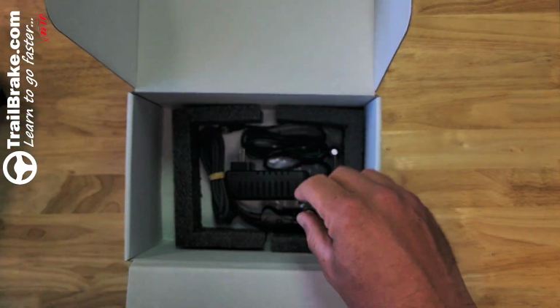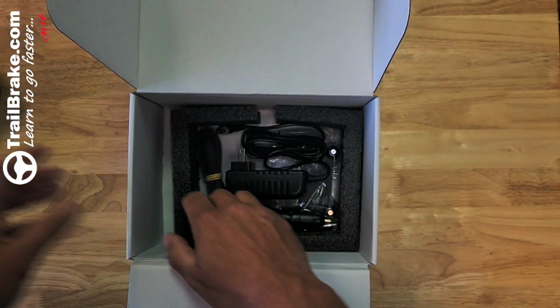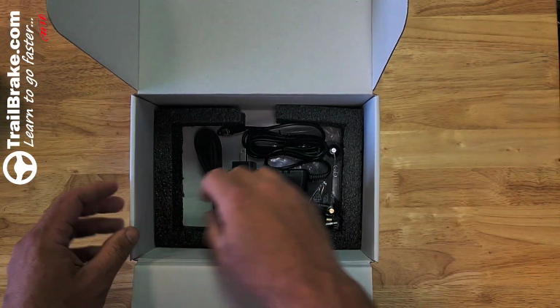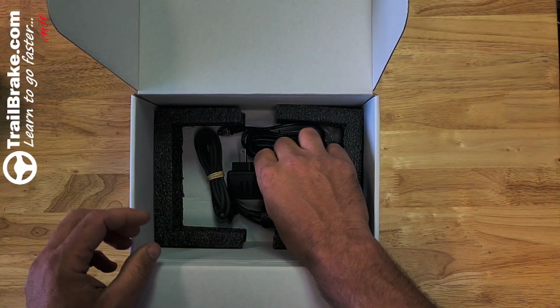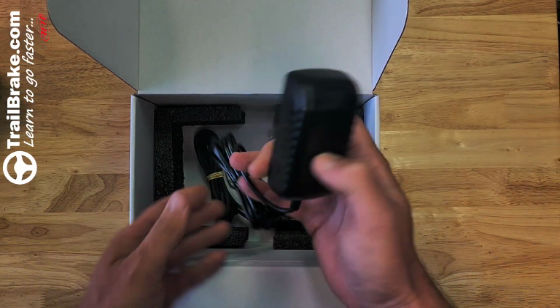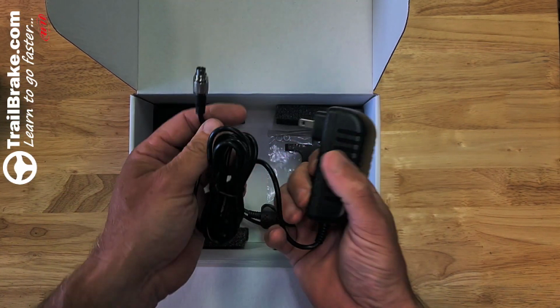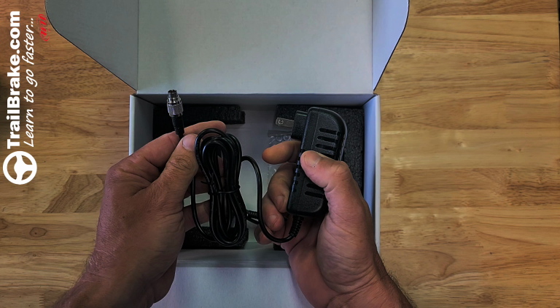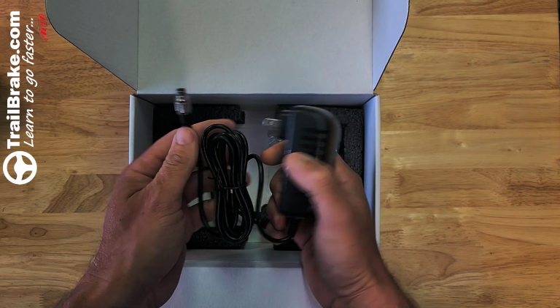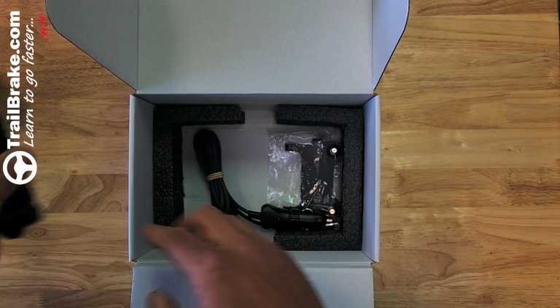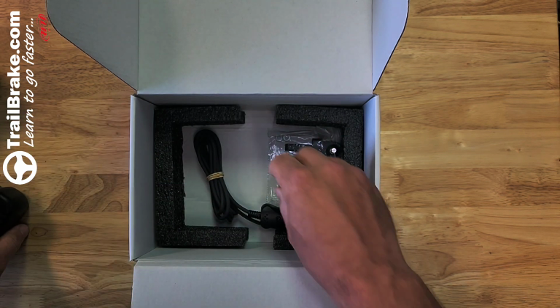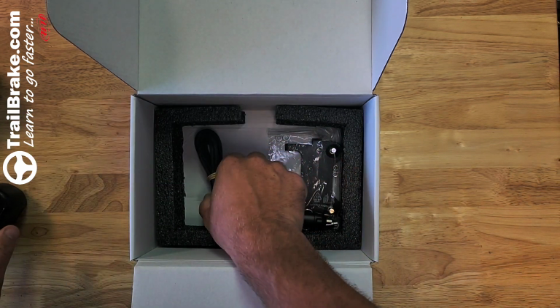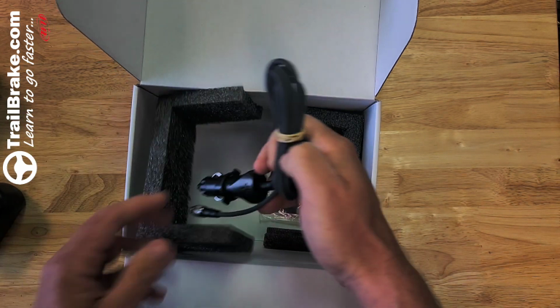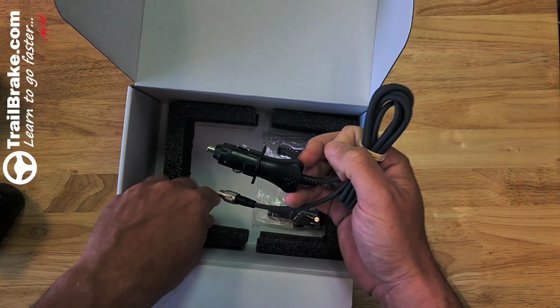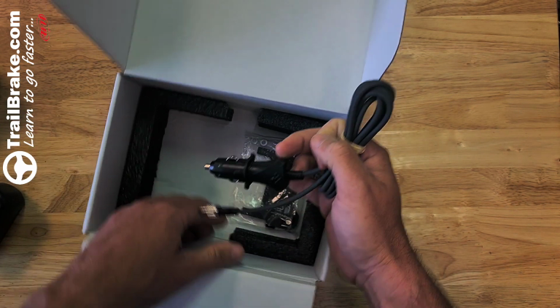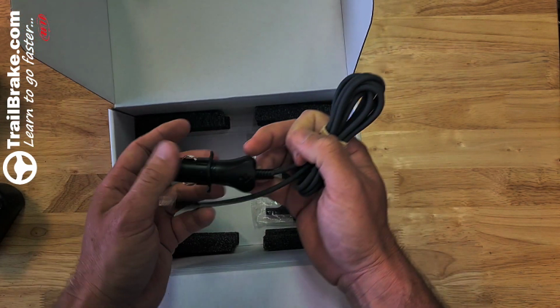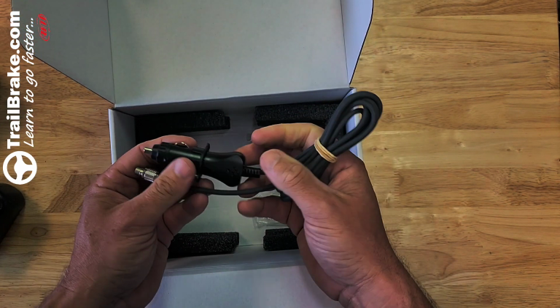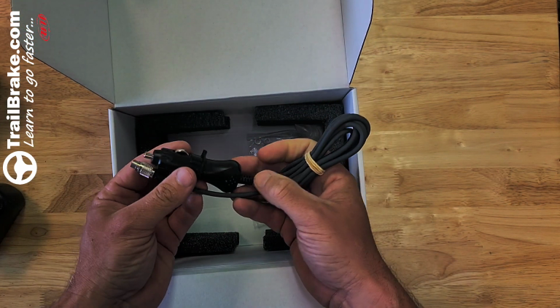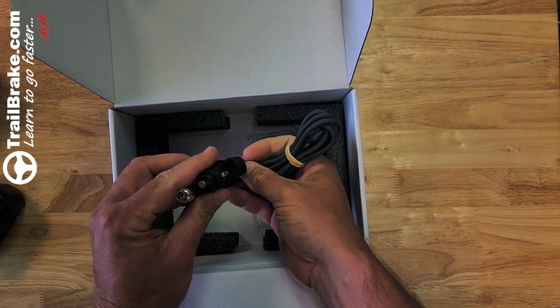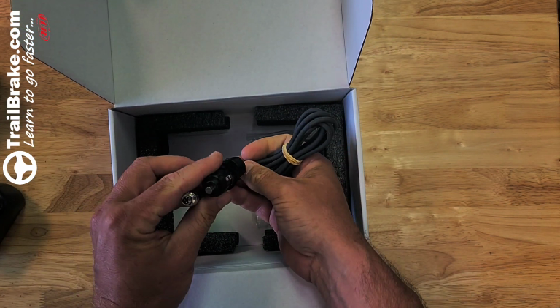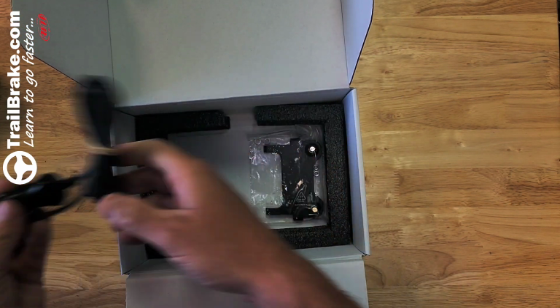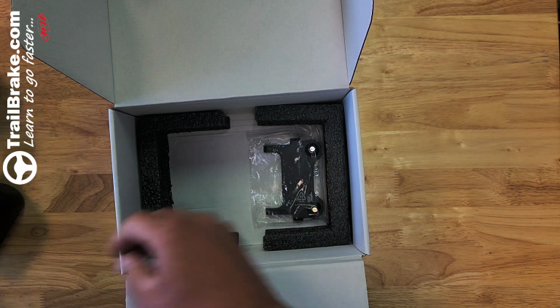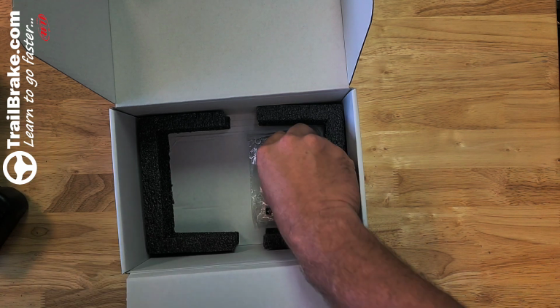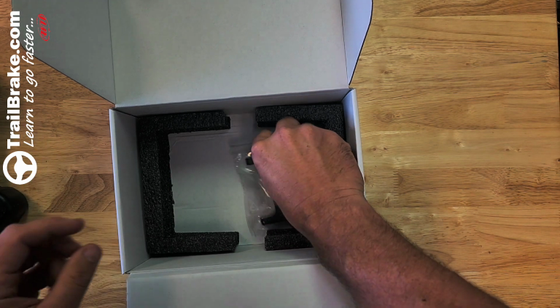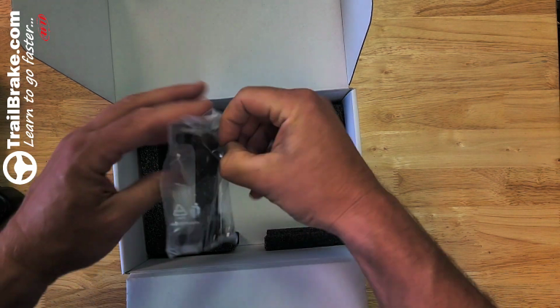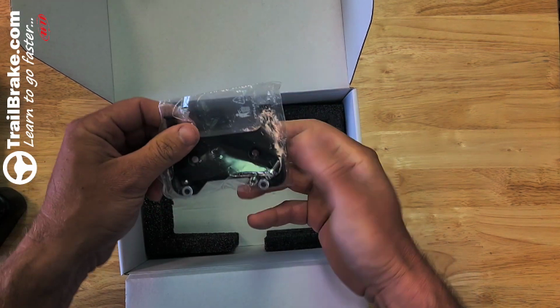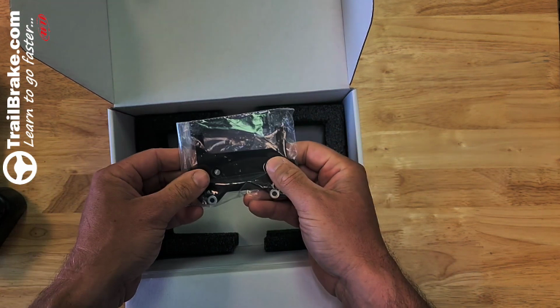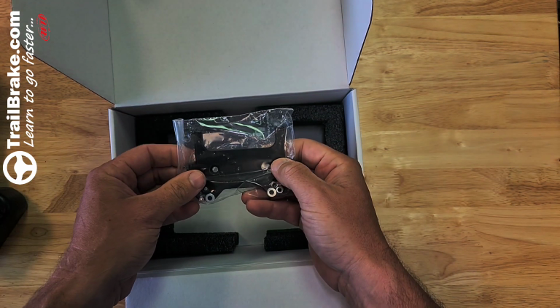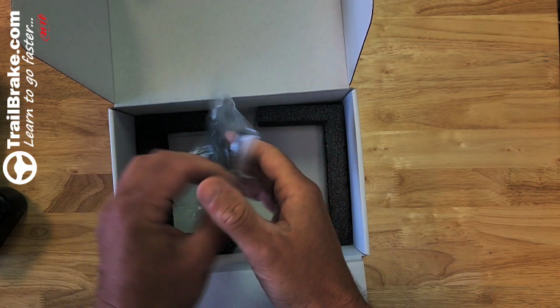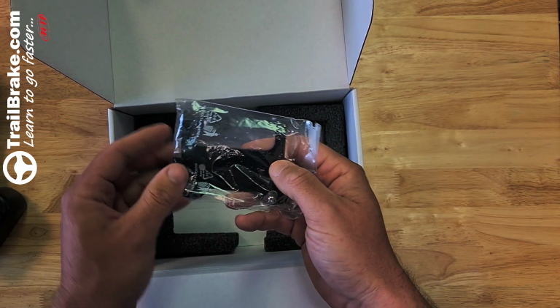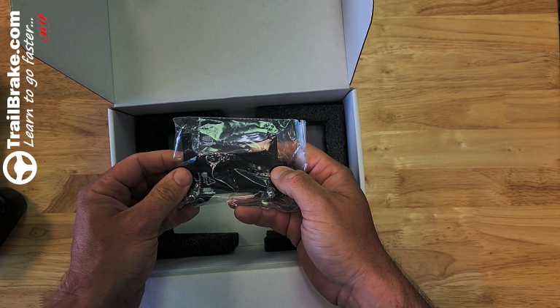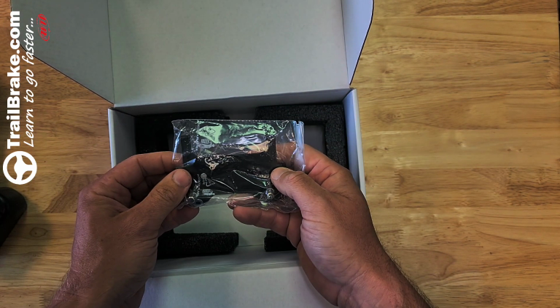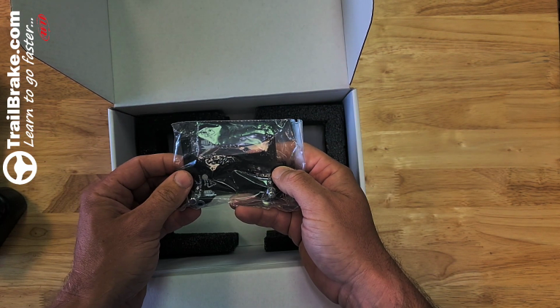Further down in the box, we have a wall charger, a 12 volt adapter plug for your car, and the backing plate that allows you to easily mount it.